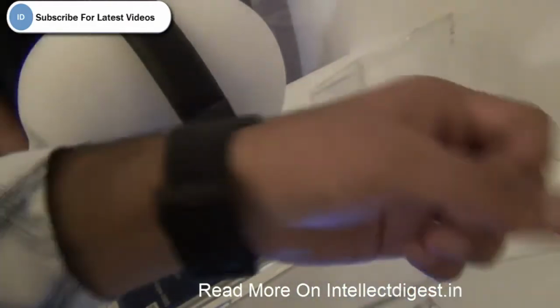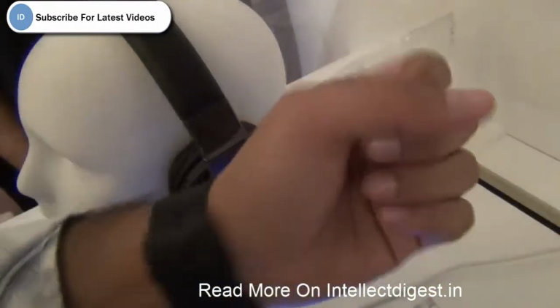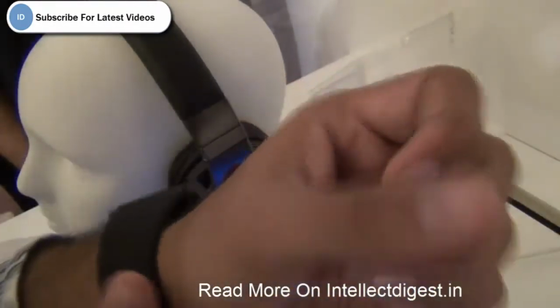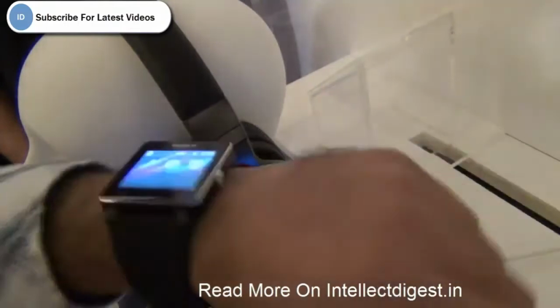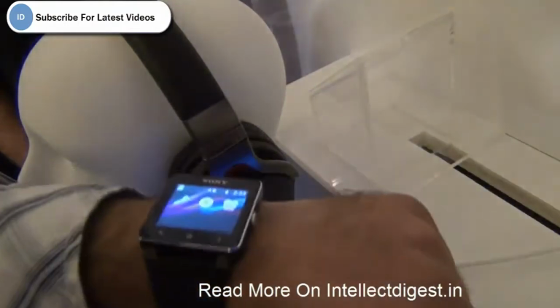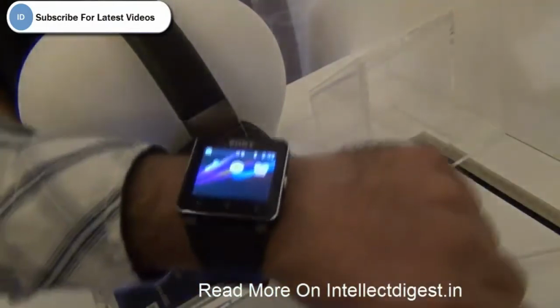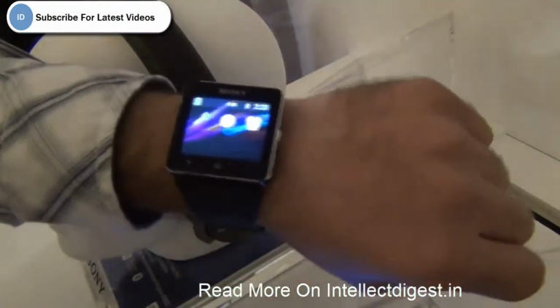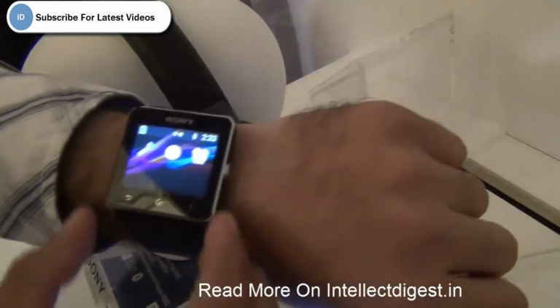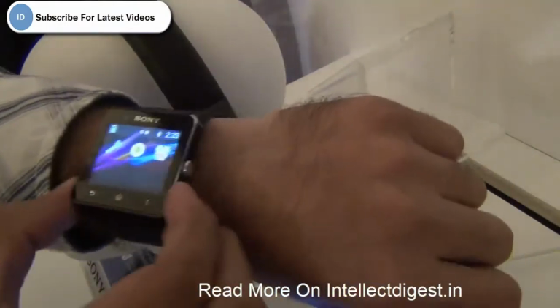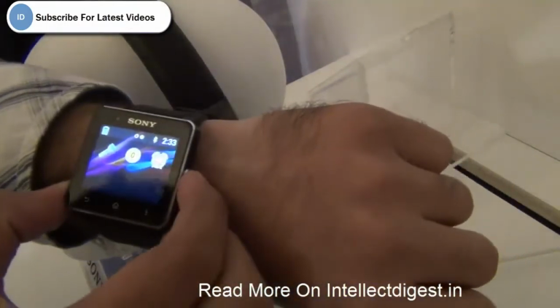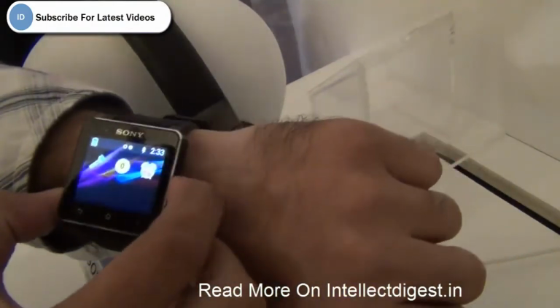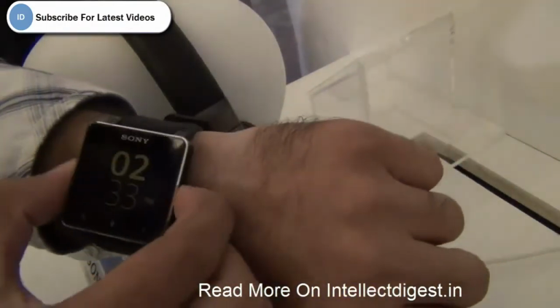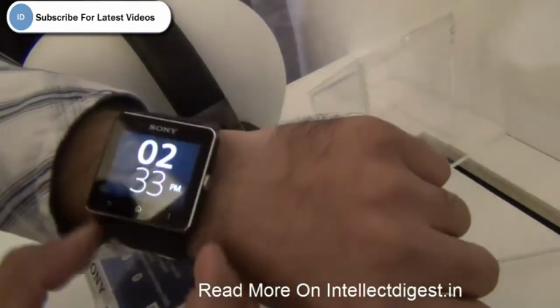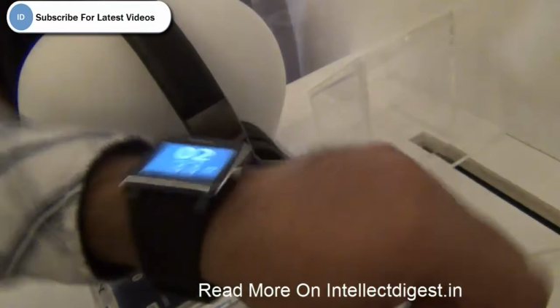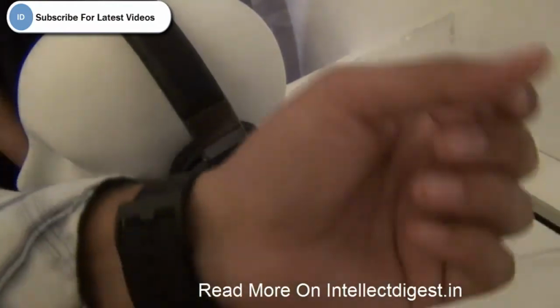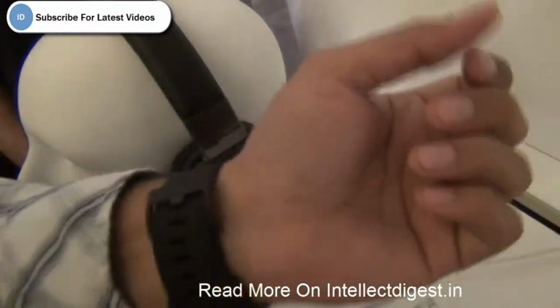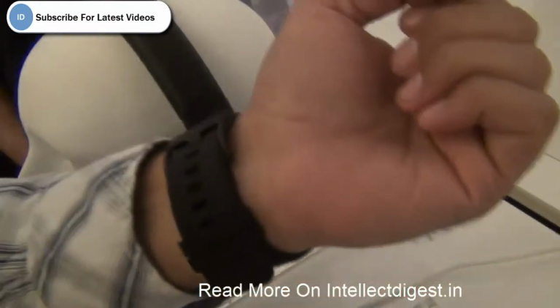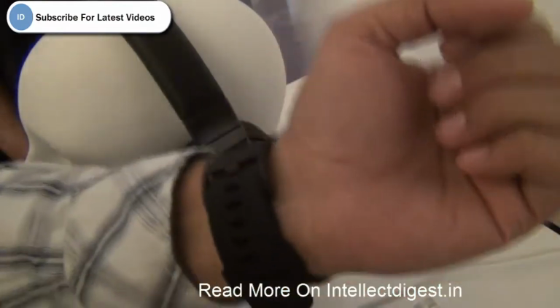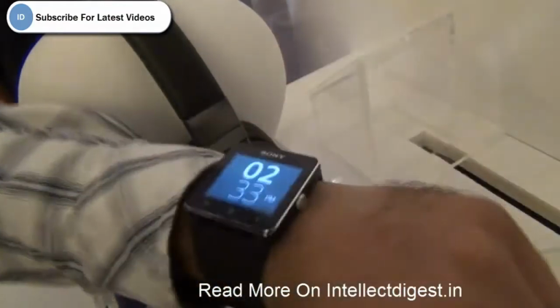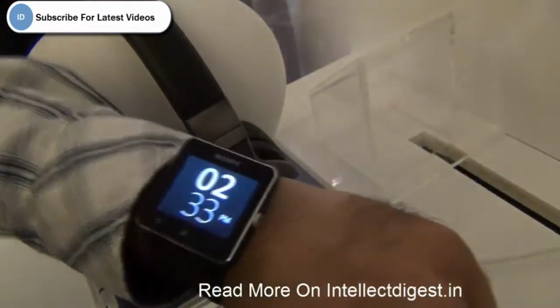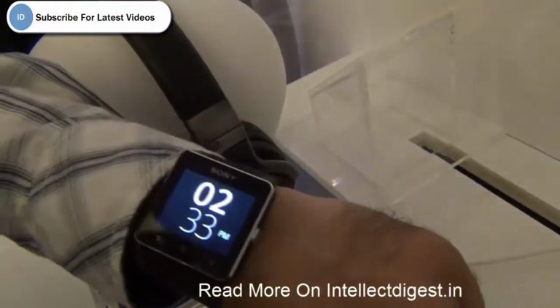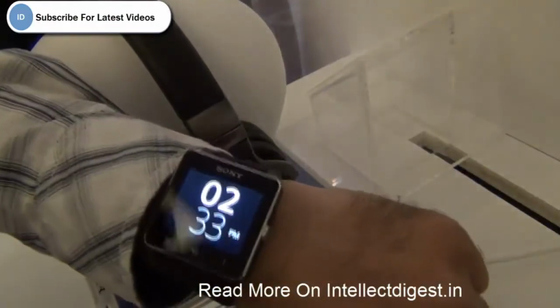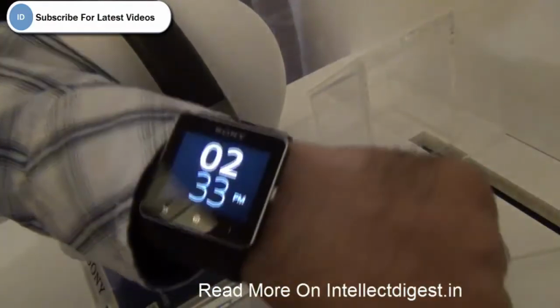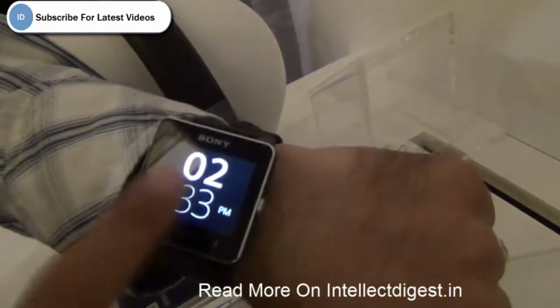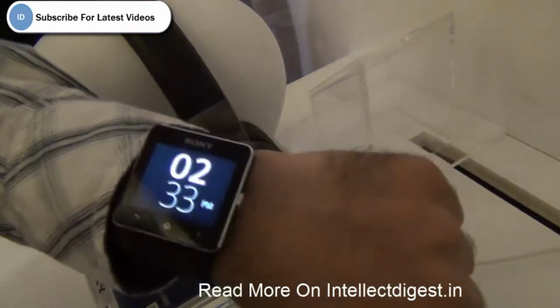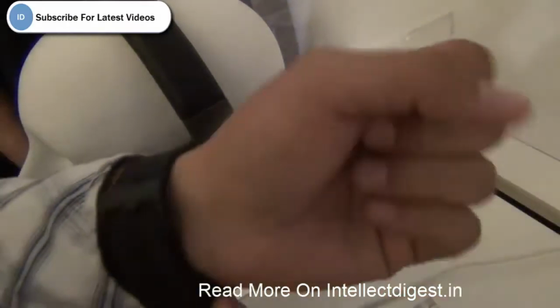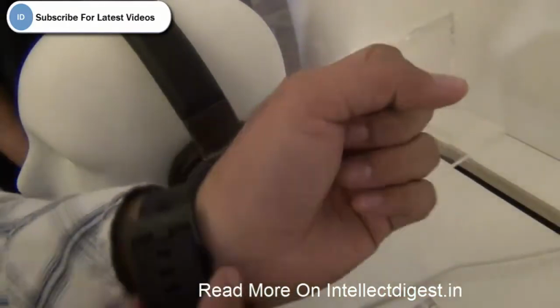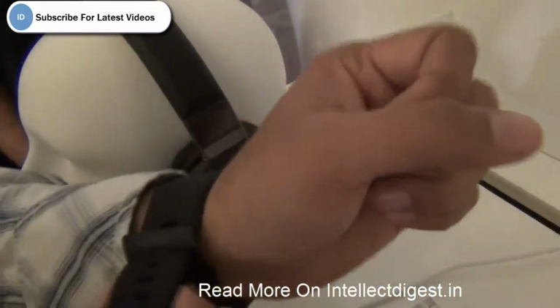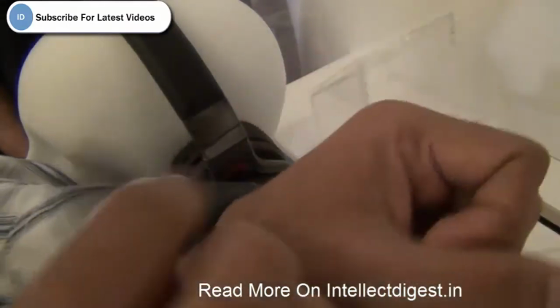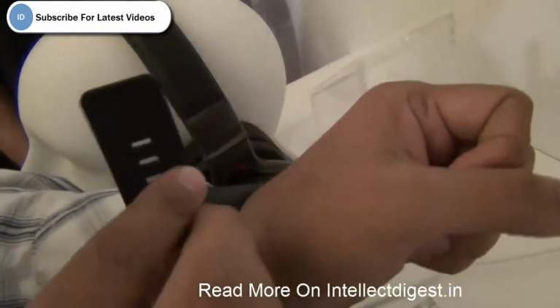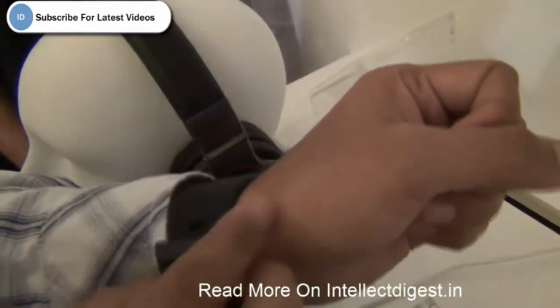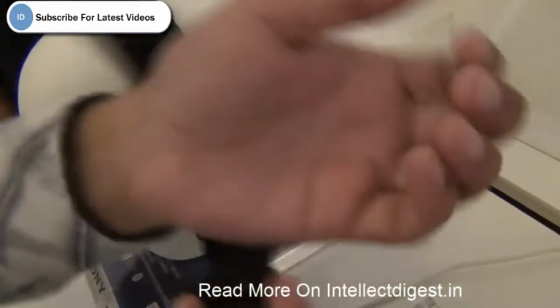It is very light — around 48 grams to be precise — and the battery lasts for 2 to 3 days. It gives you a nice and comfortable way of accessing your smartphone without taking it out of your pocket, and it comes with interchangeable straps.